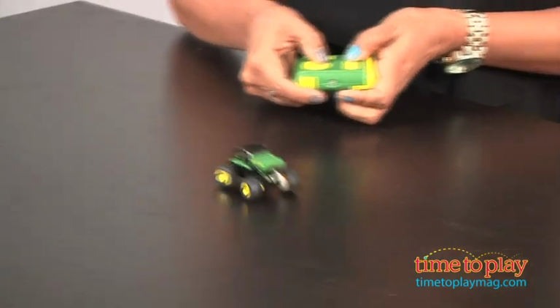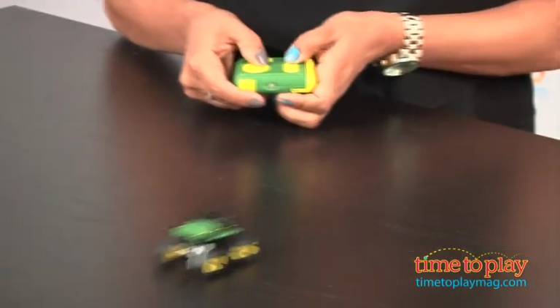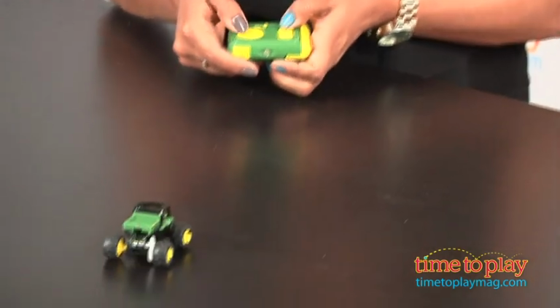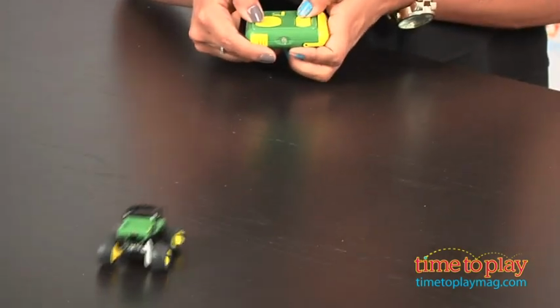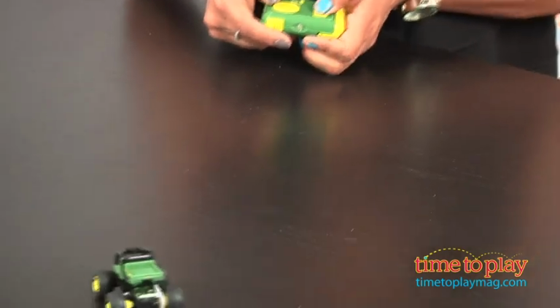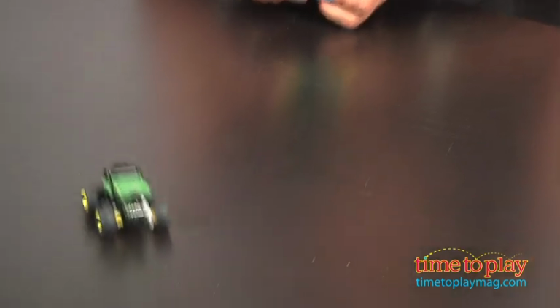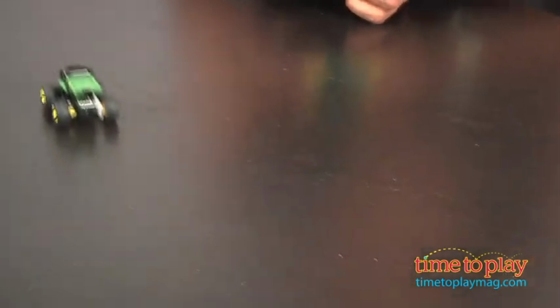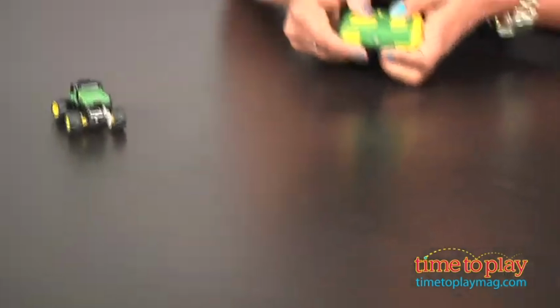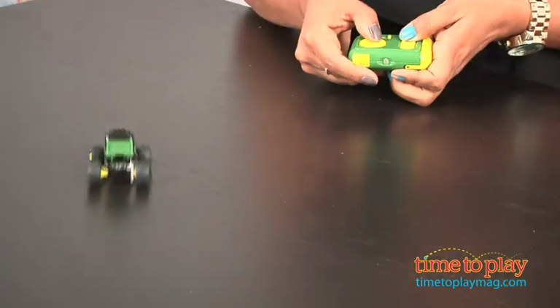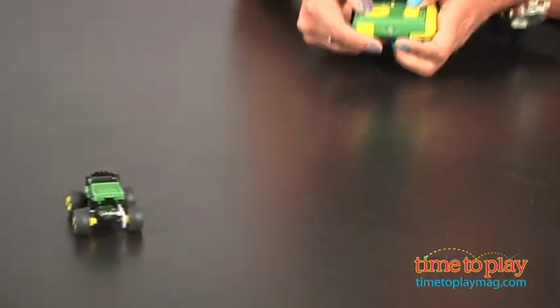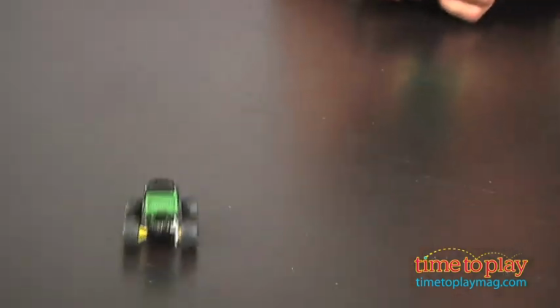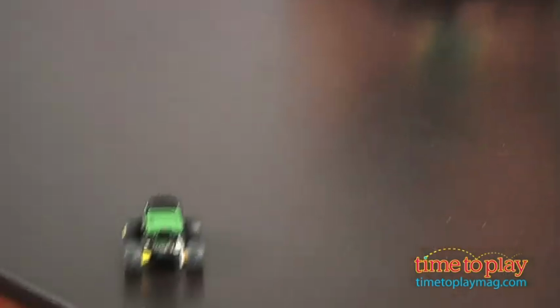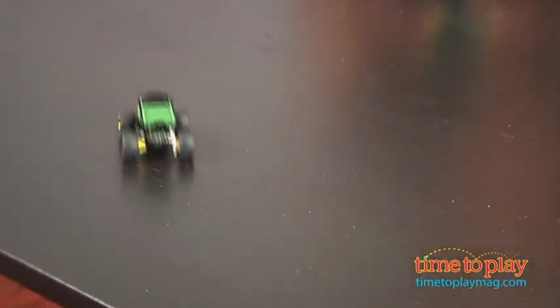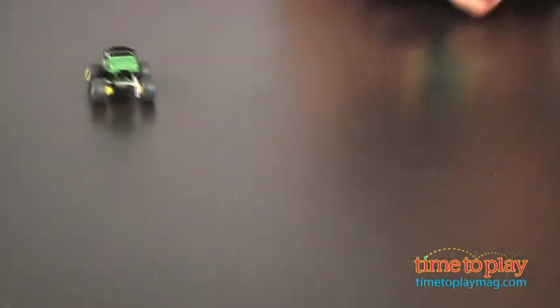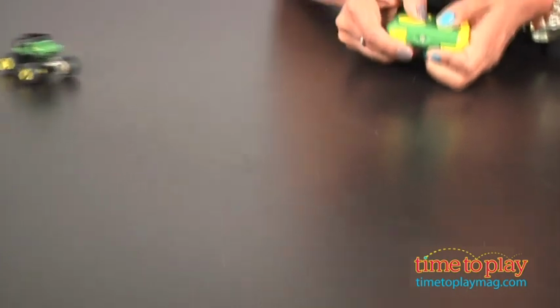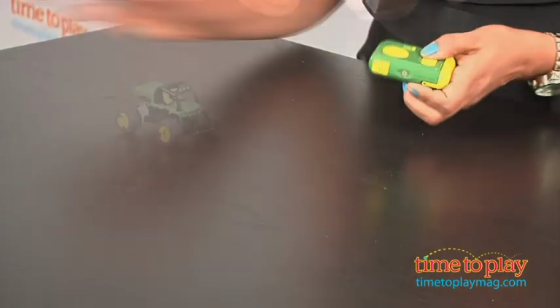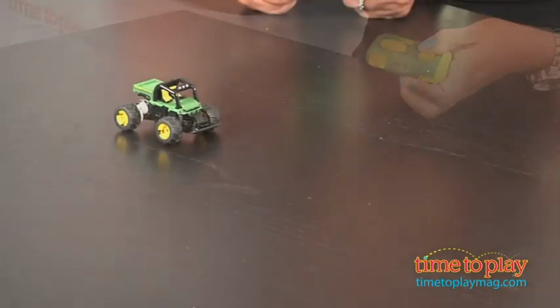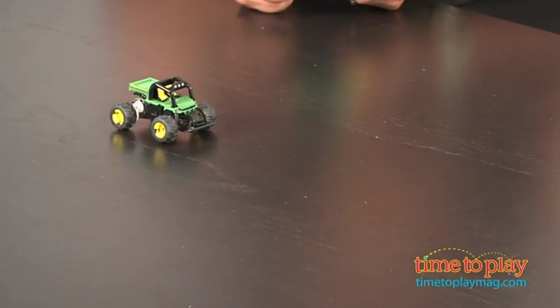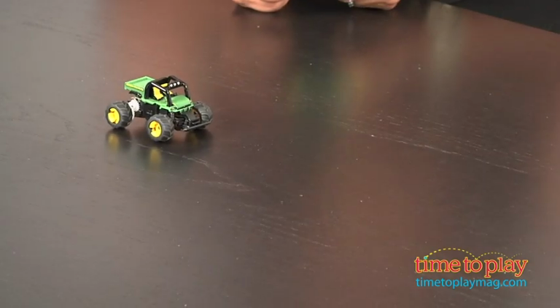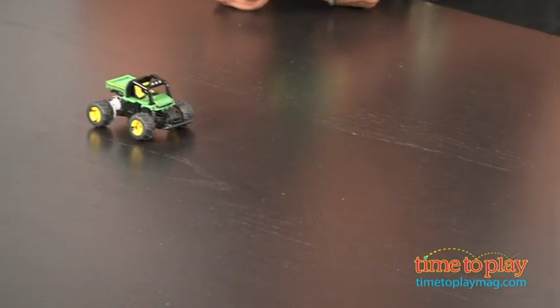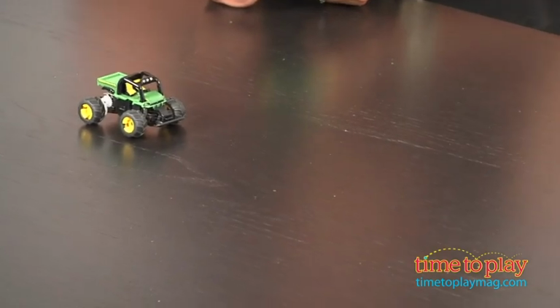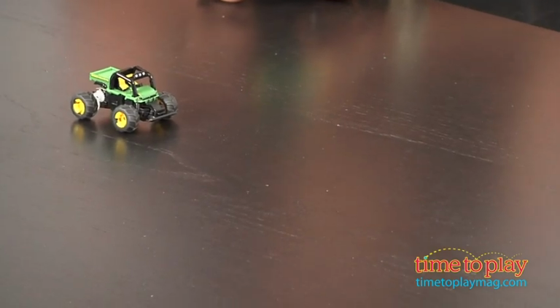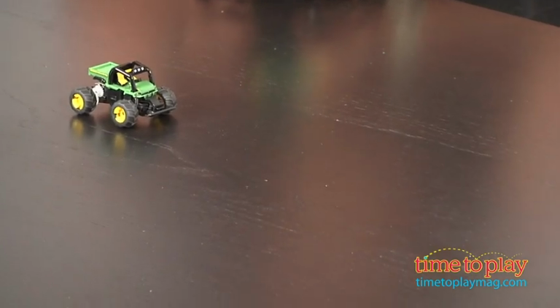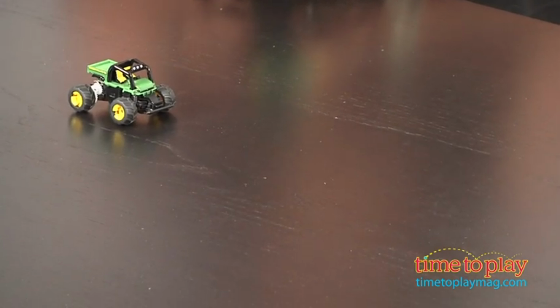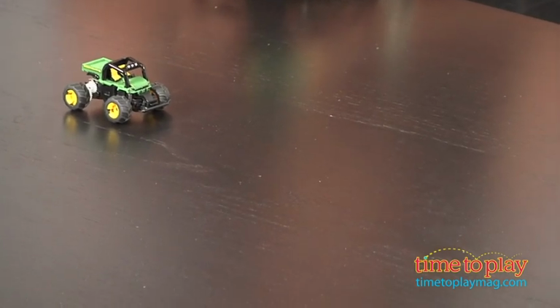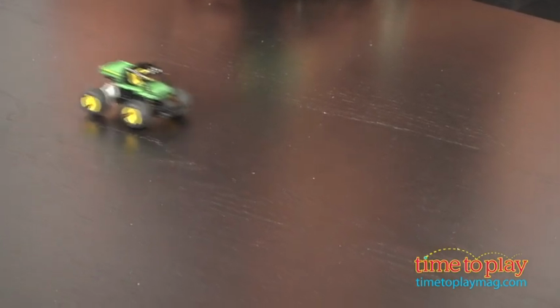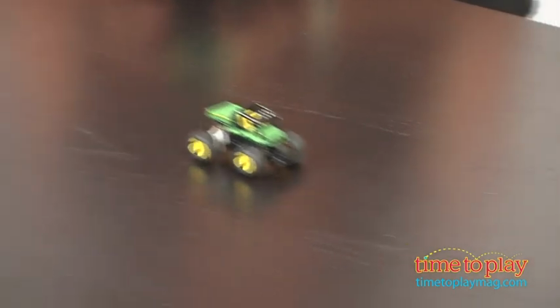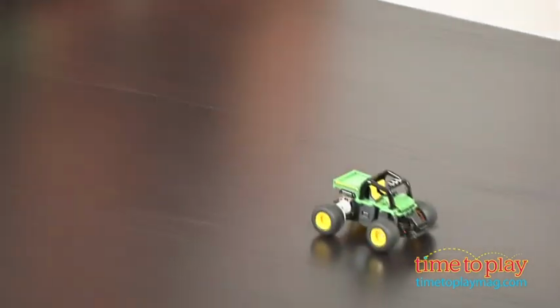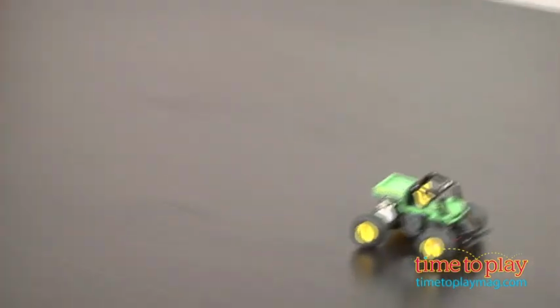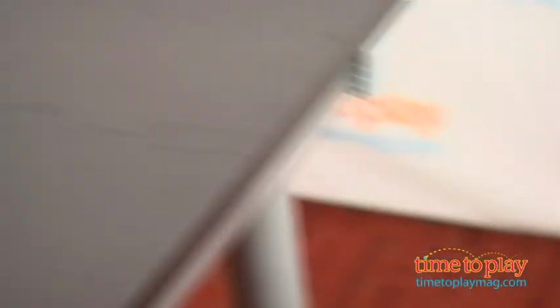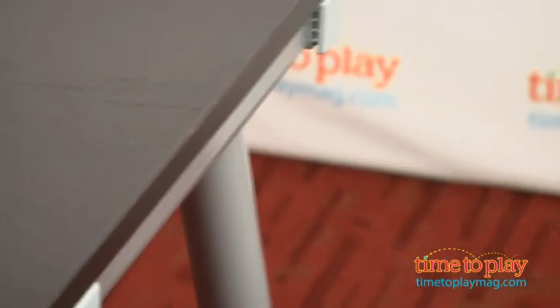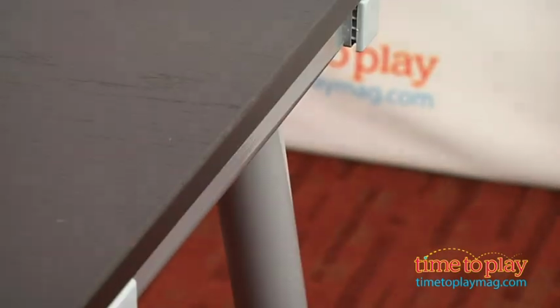This is a fun toy, and from what I experienced this afternoon, it can take a beating. It's been jumping off my desk all morning, and because of it being spring-loaded, it keeps going unharmed.